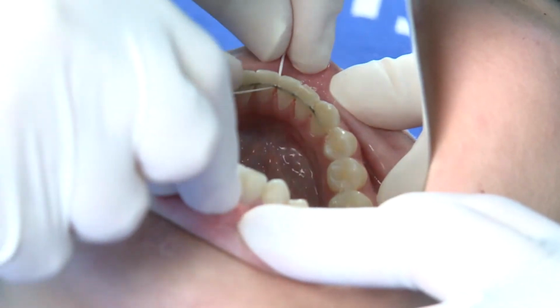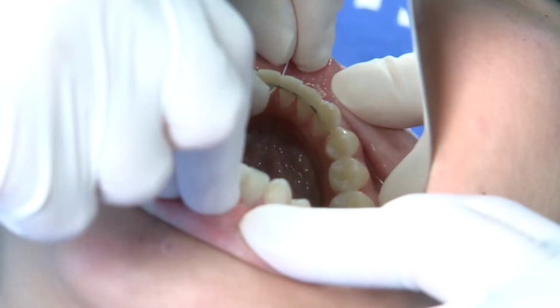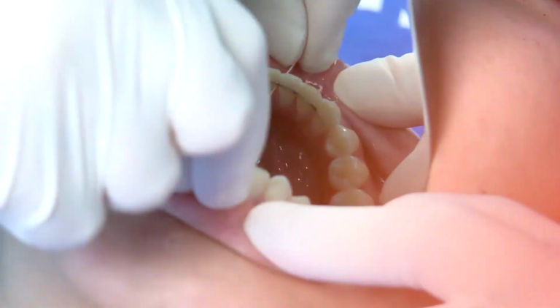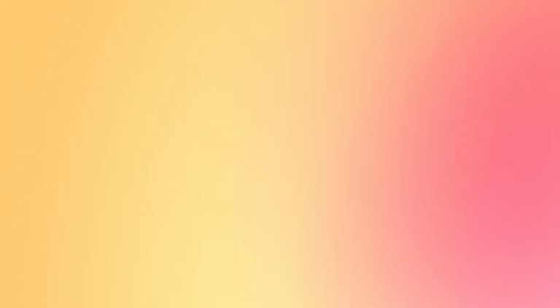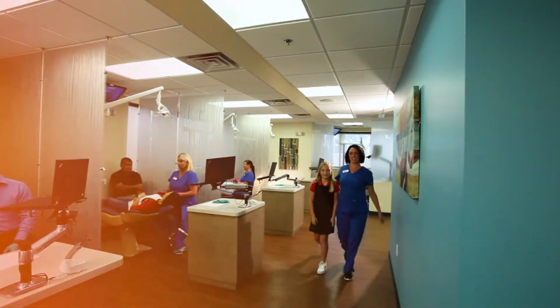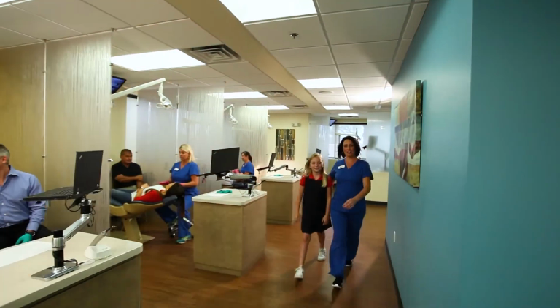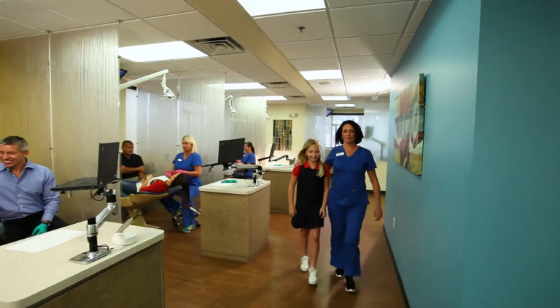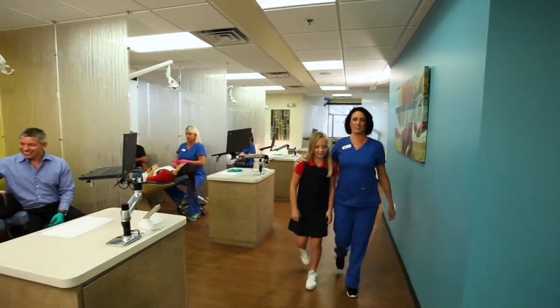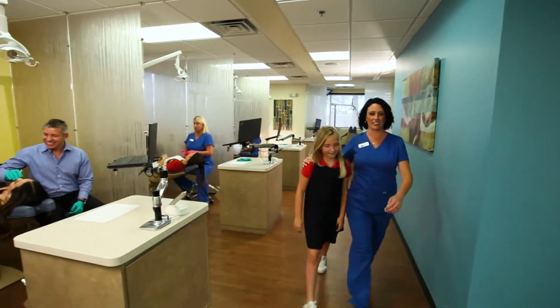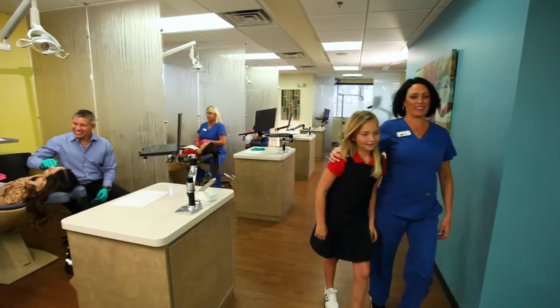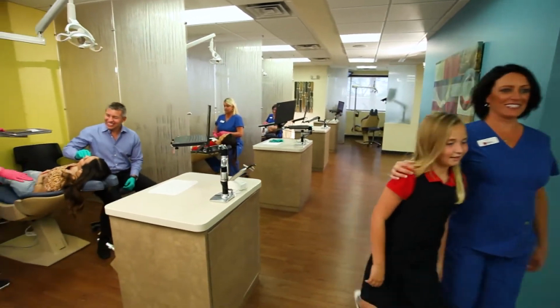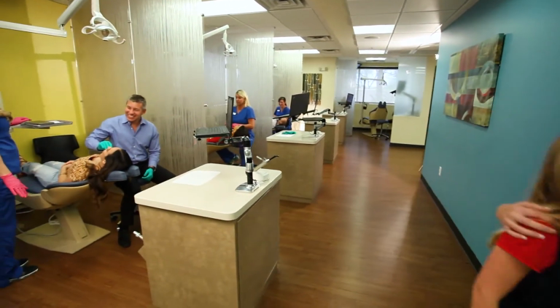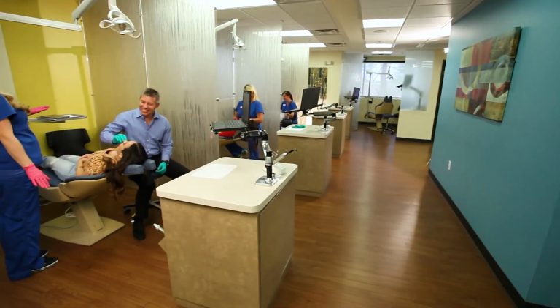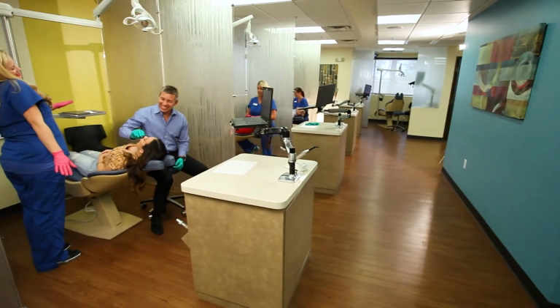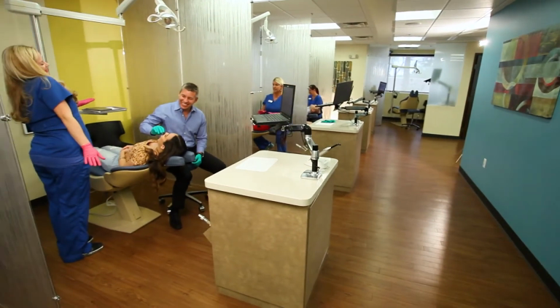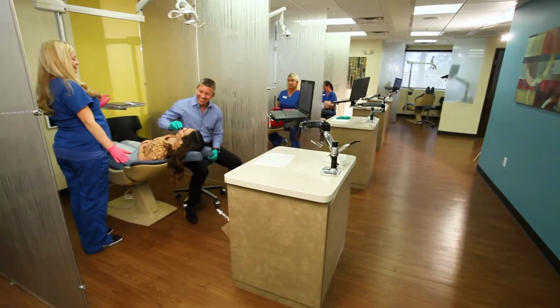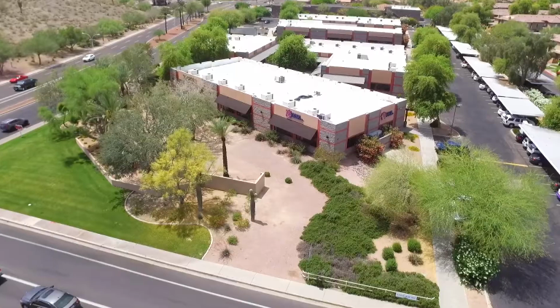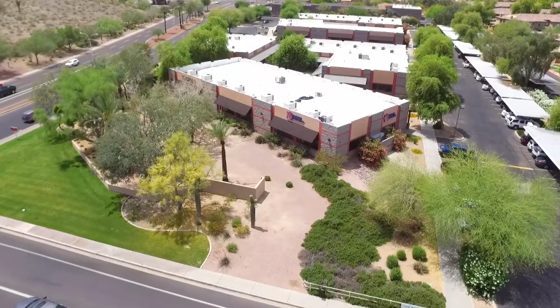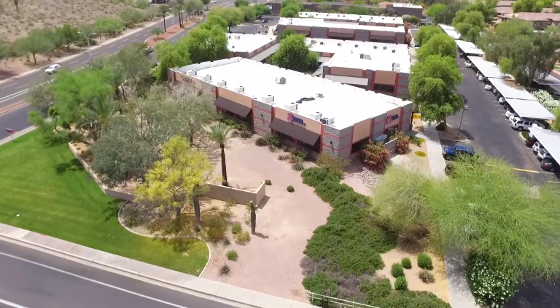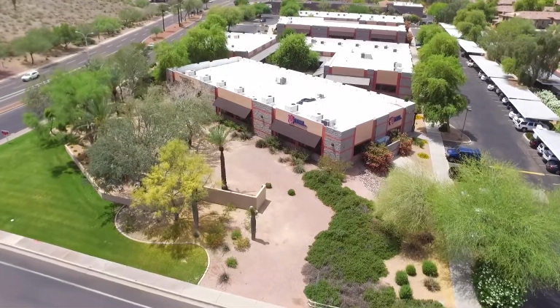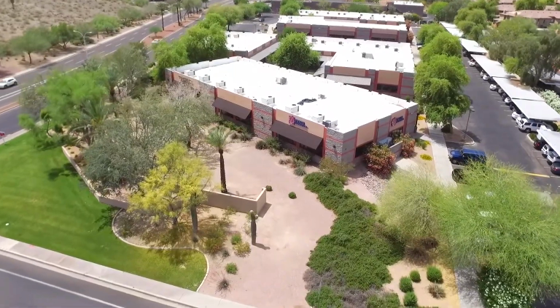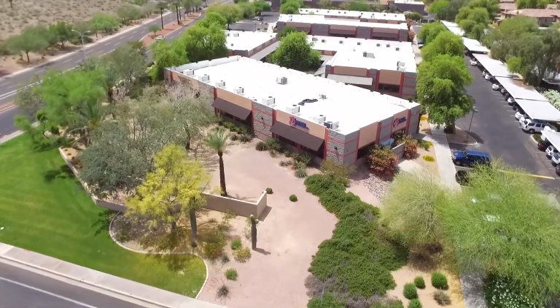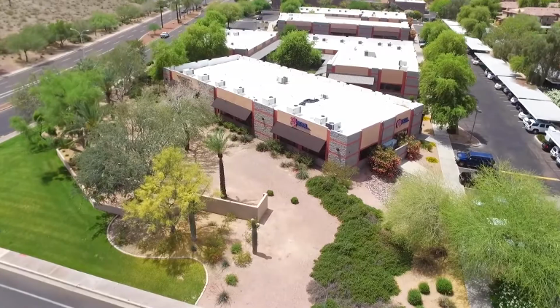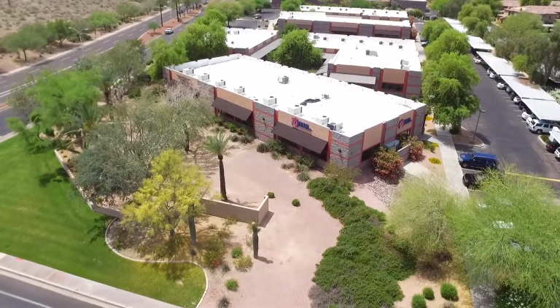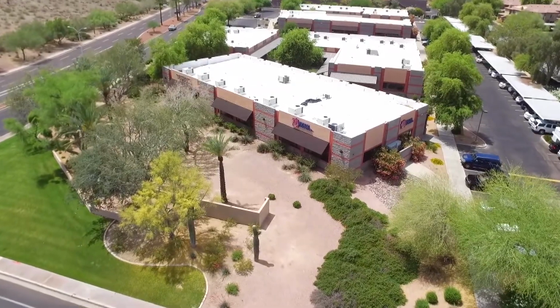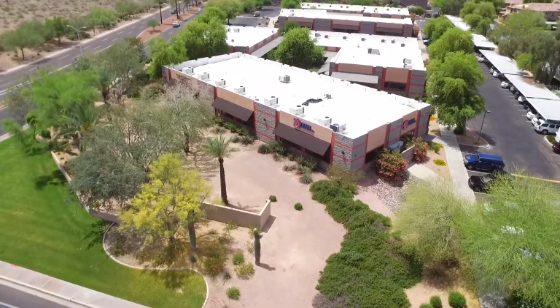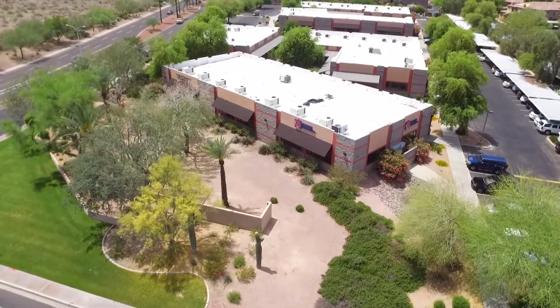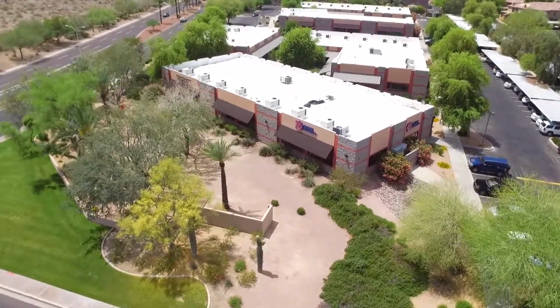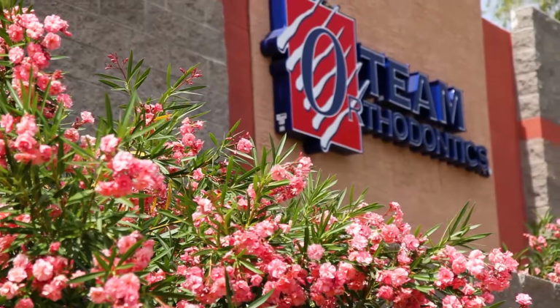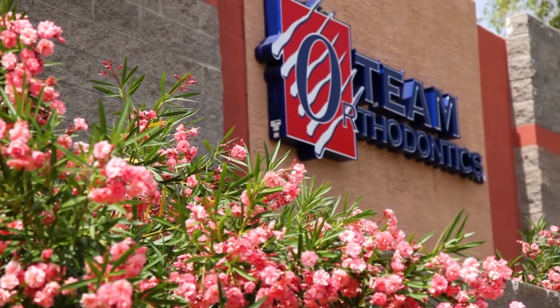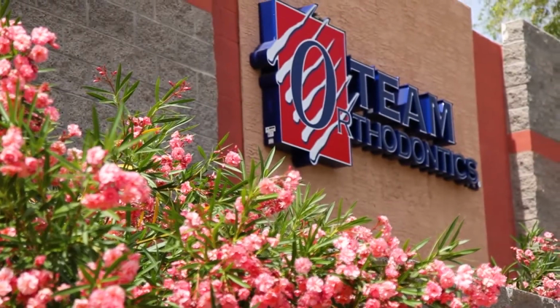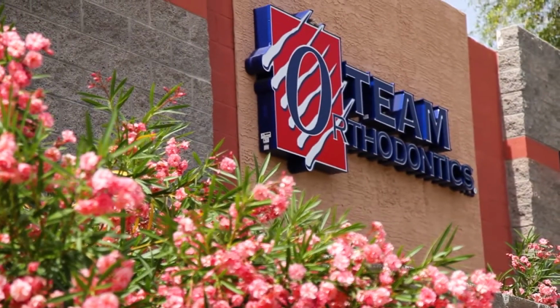As always, we are committed to providing you with an extraordinary orthodontic experience. So feel free to call our office if you have any further questions and we'll be happy to help.